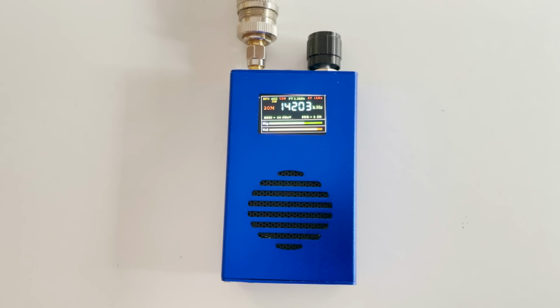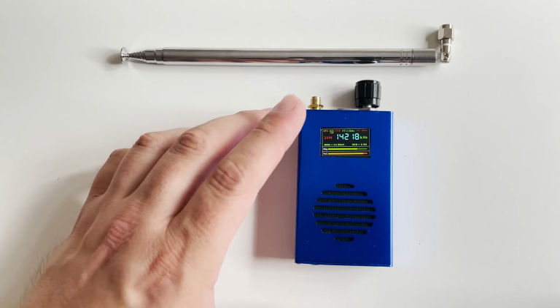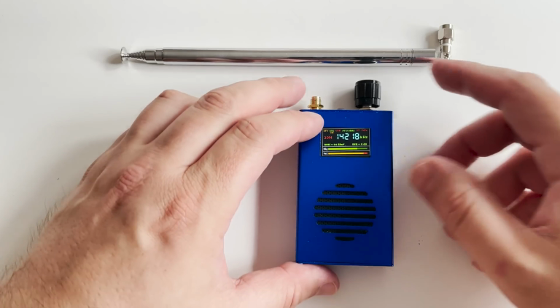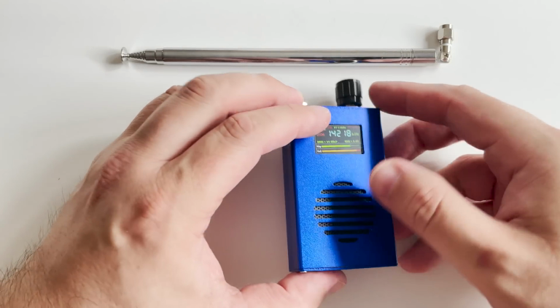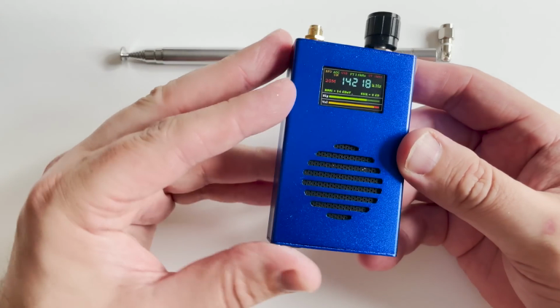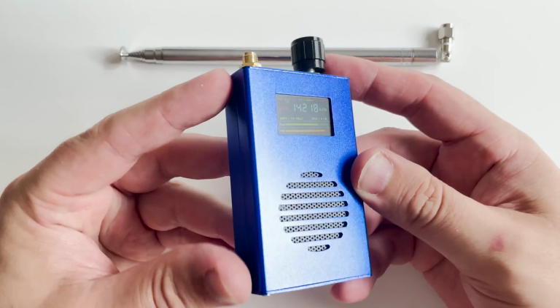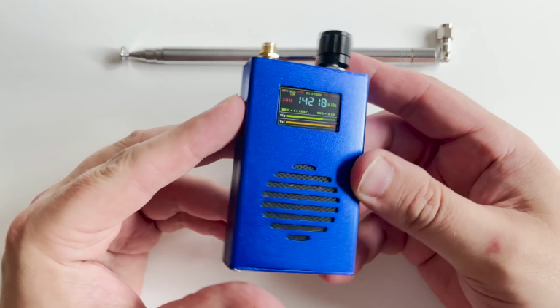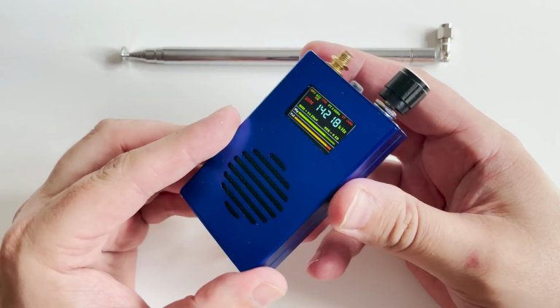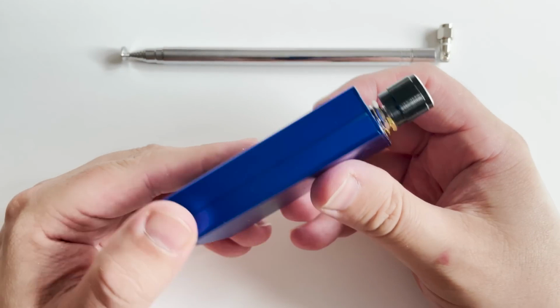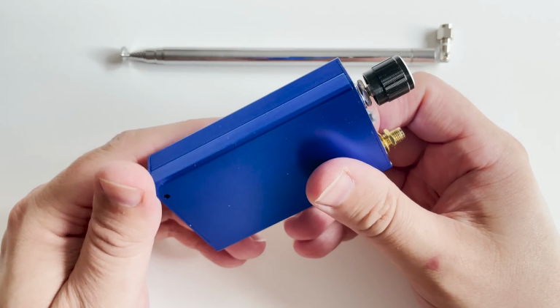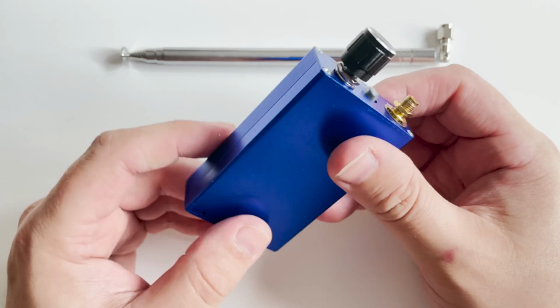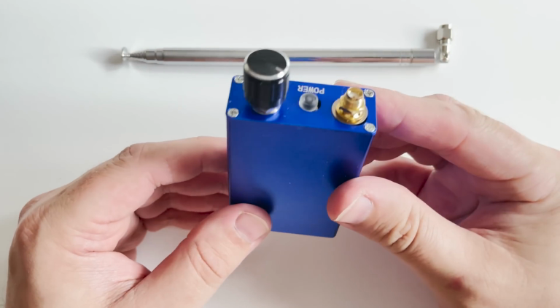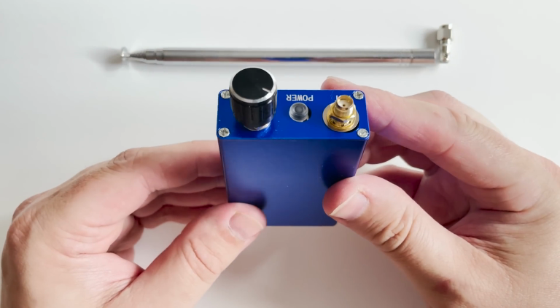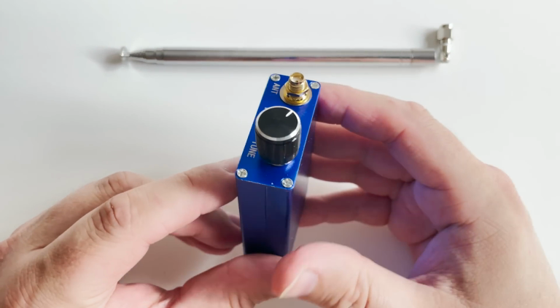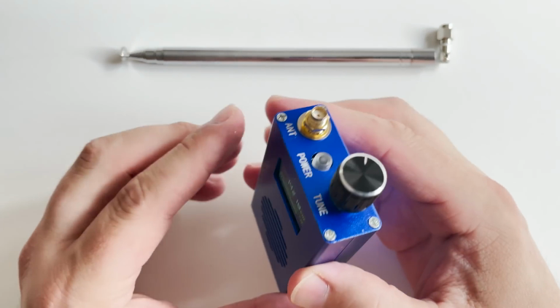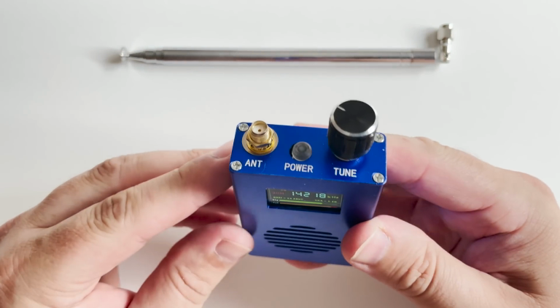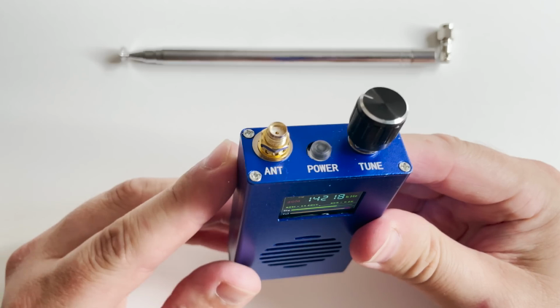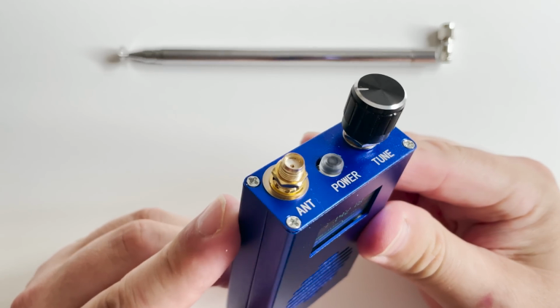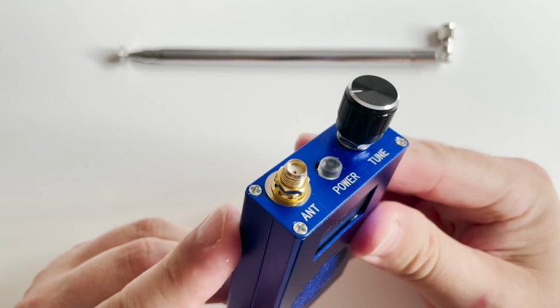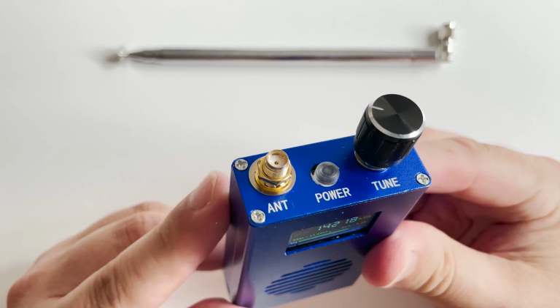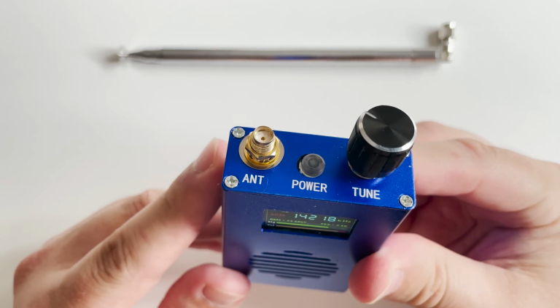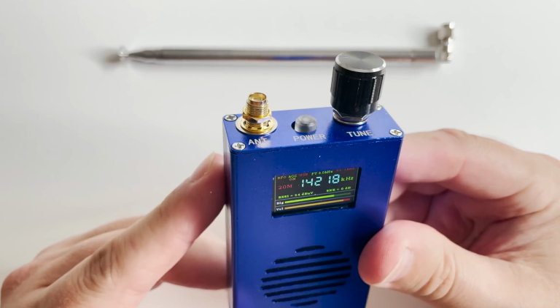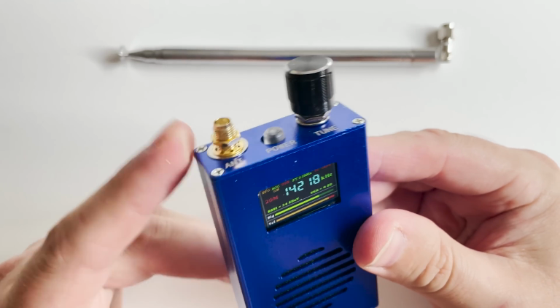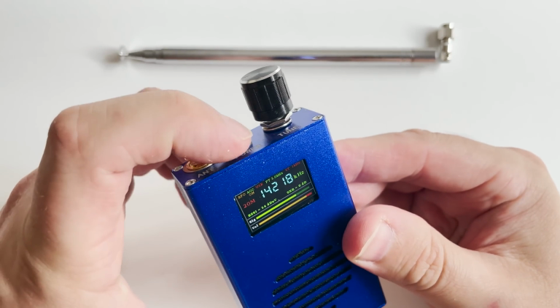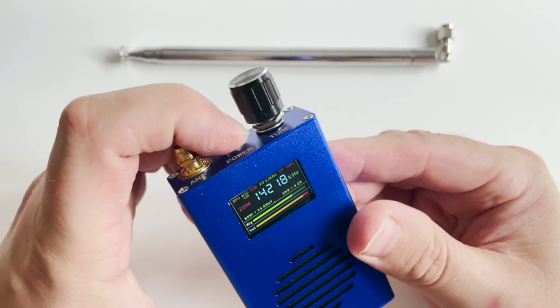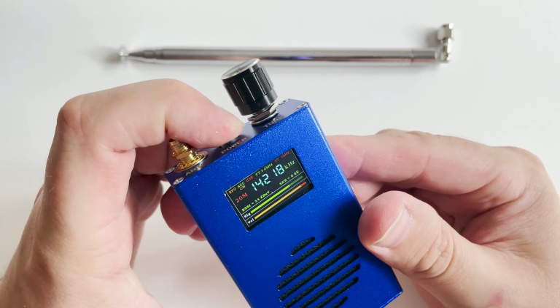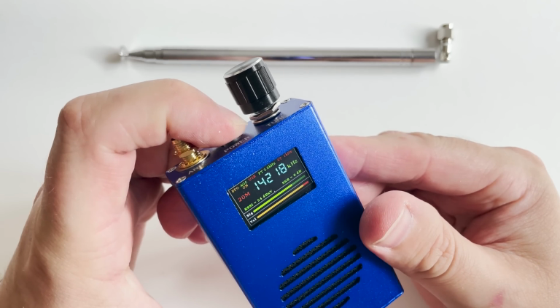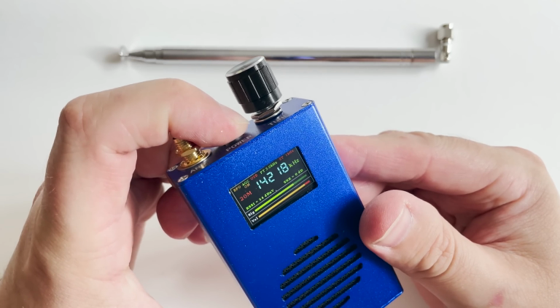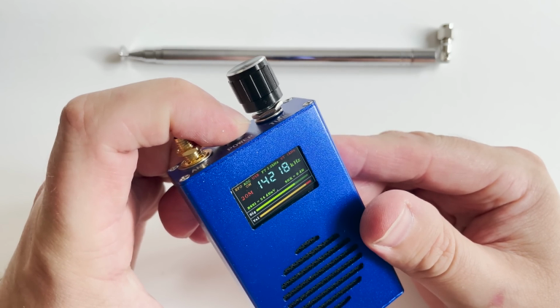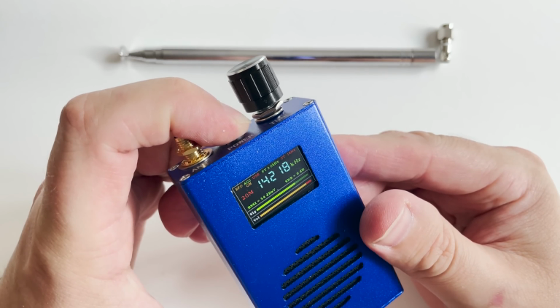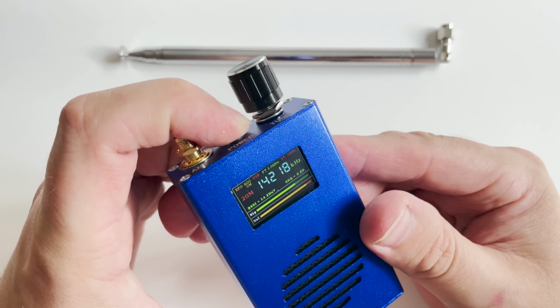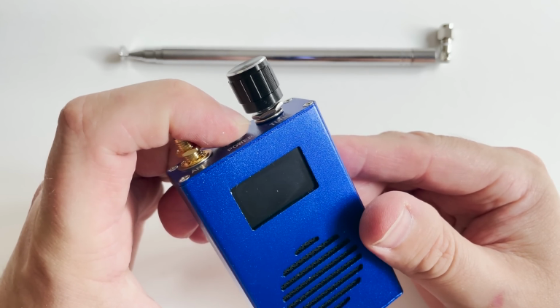Hi and welcome back to another TechMinds video. In this video we're going to be taking a look at this mini HF and broadcast receiver that not only receives FM, it also receives and demodulates AM and SSB.